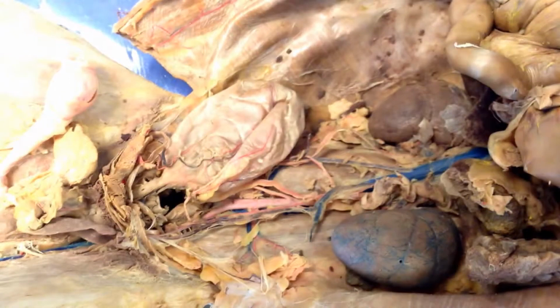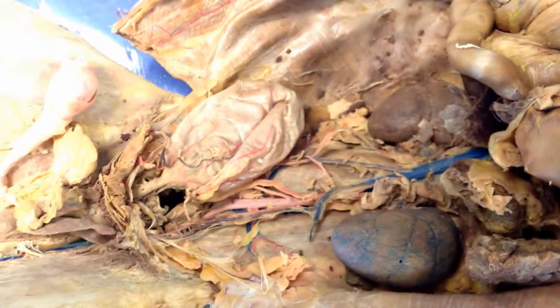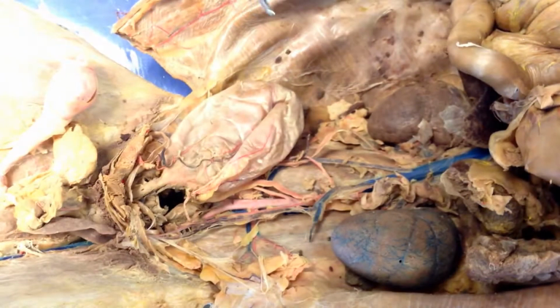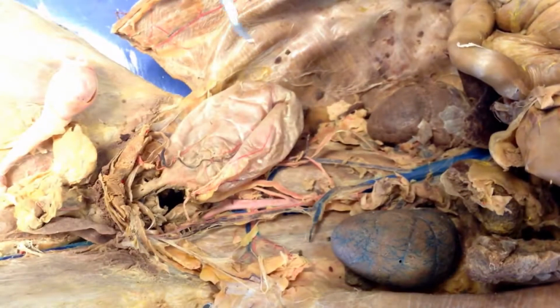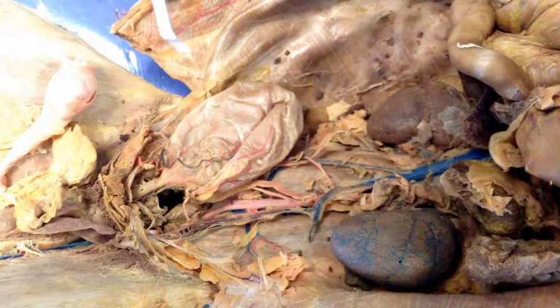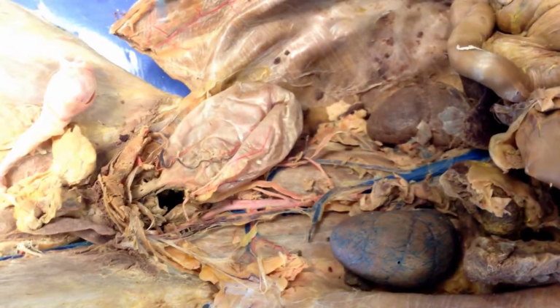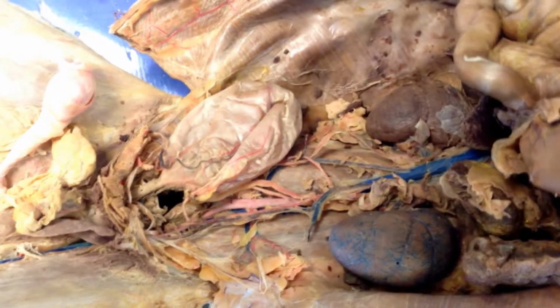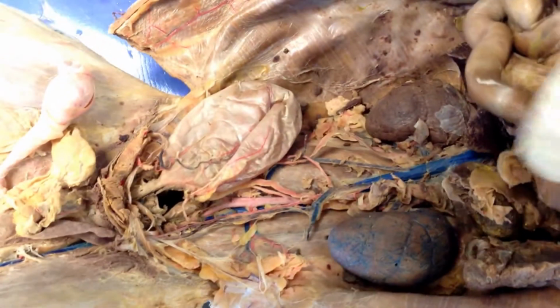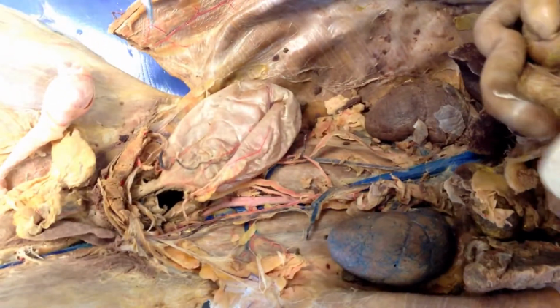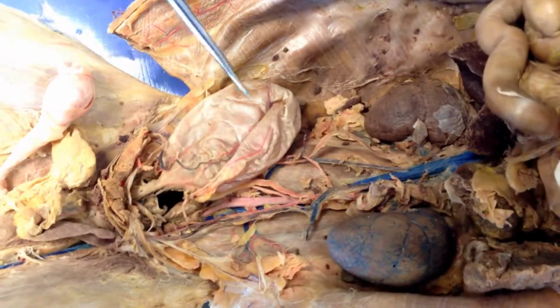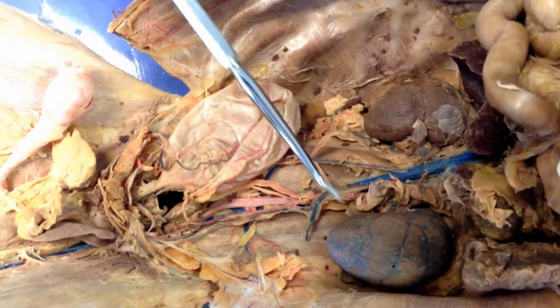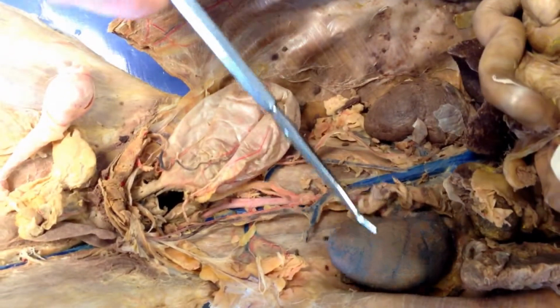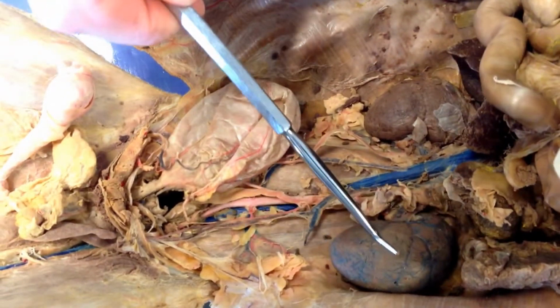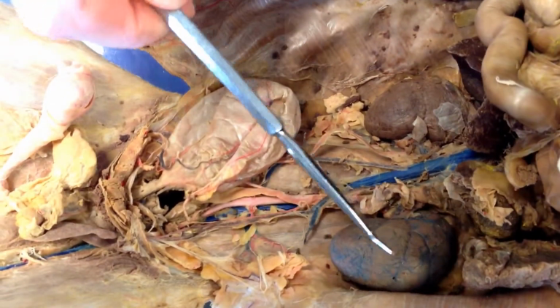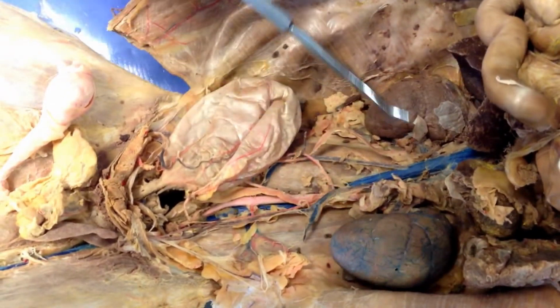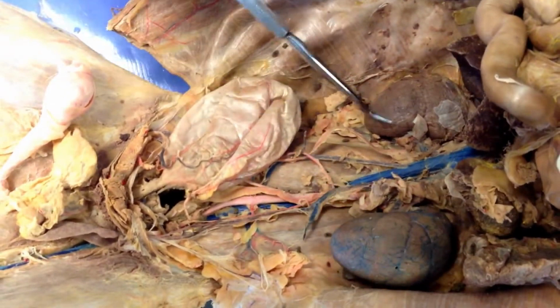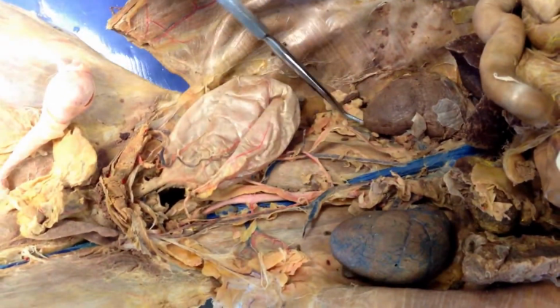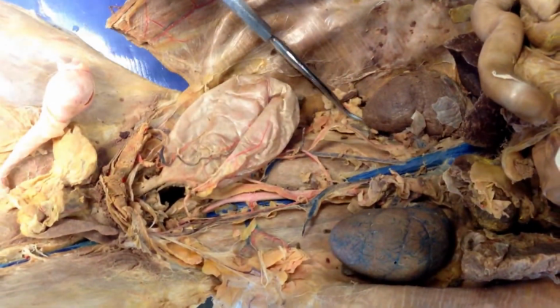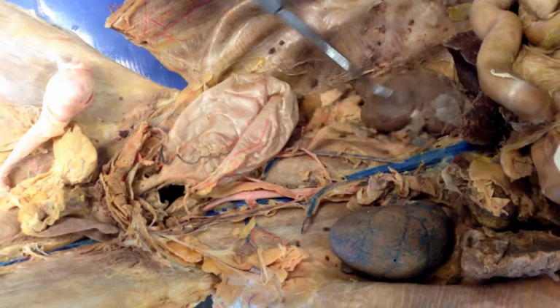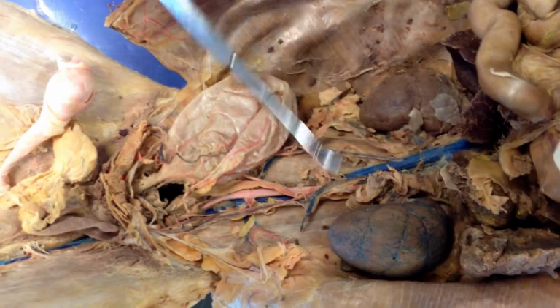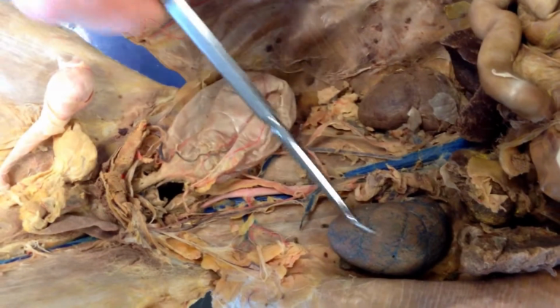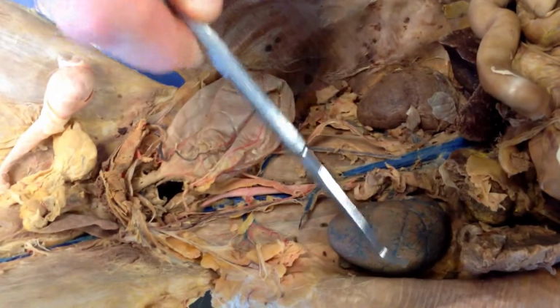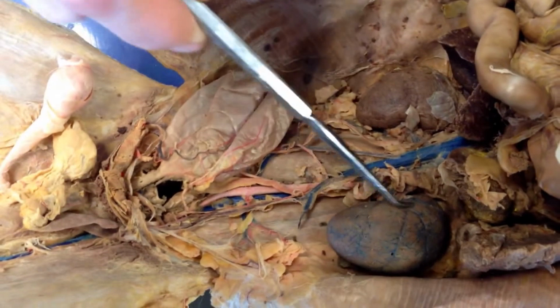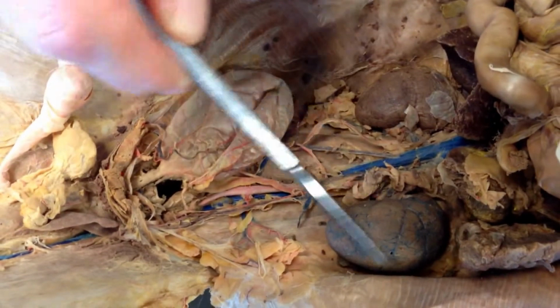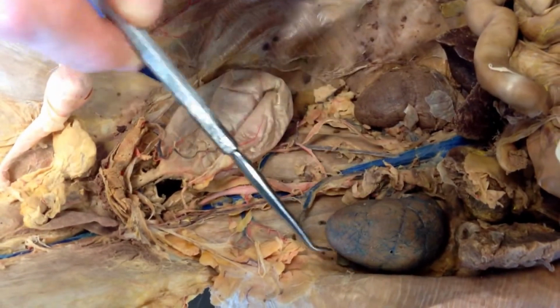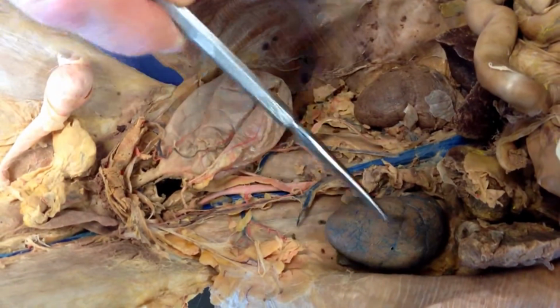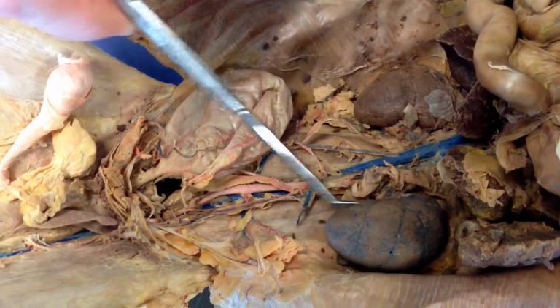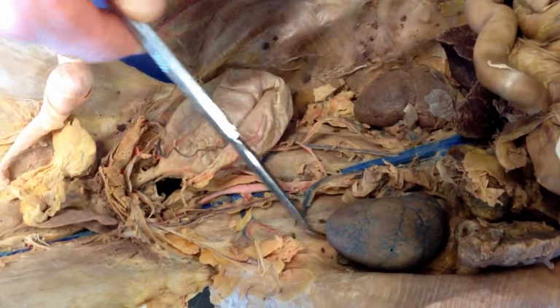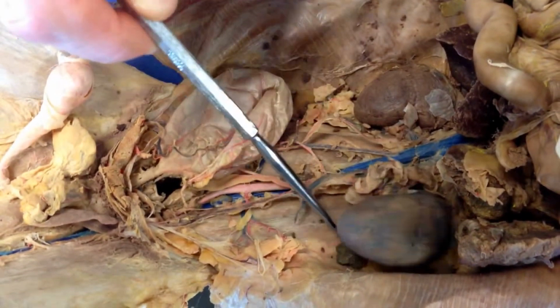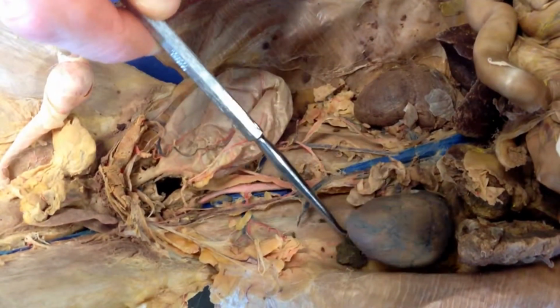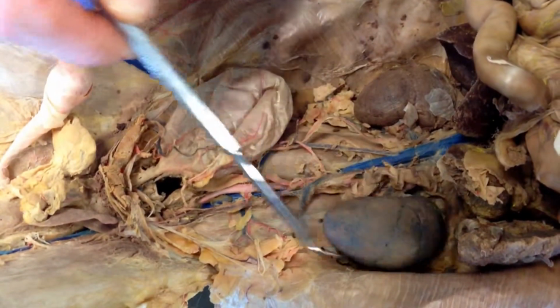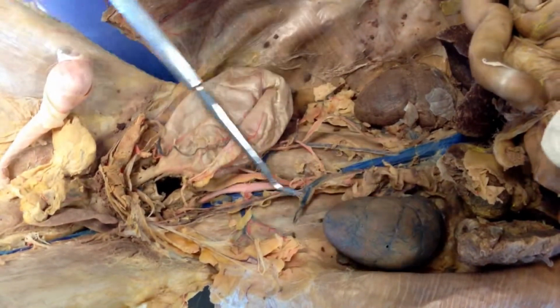All right, so here's a look at the urinary system in the cat. We have the two kidneys up top. This one you can see some of the blue dye is kind of shown on the outside of it.